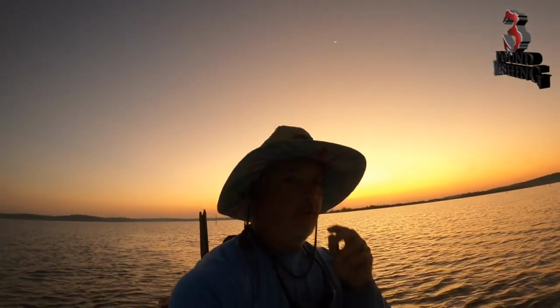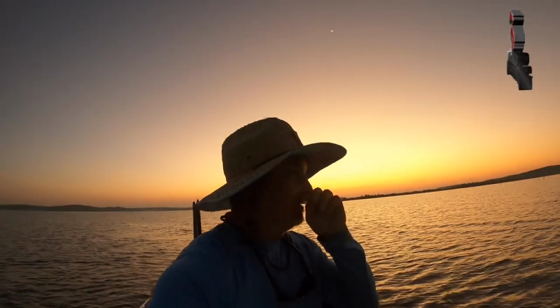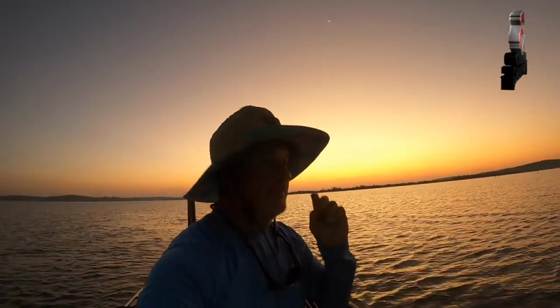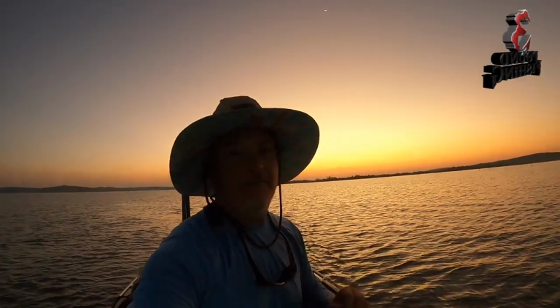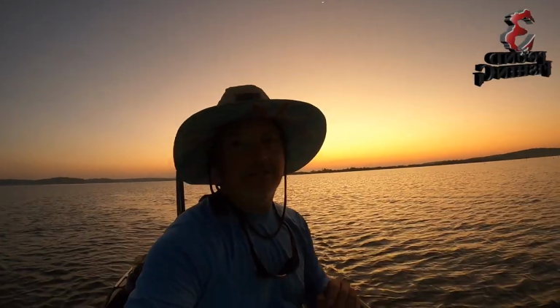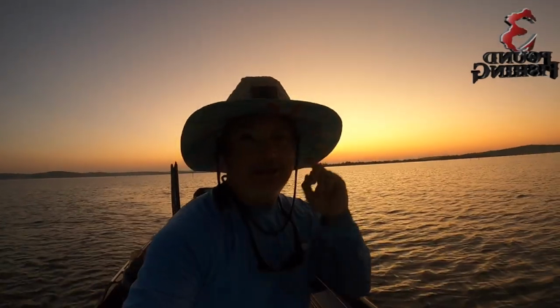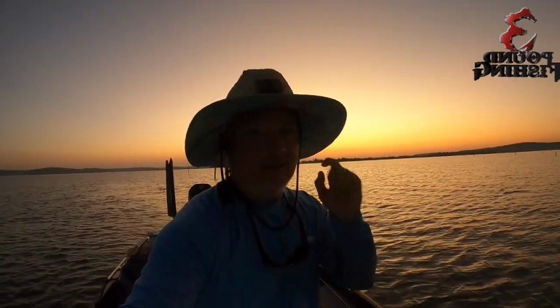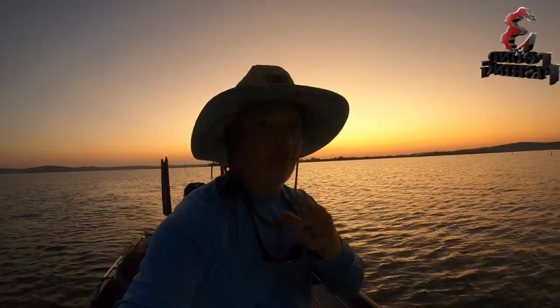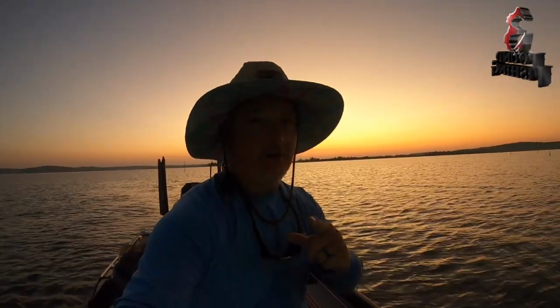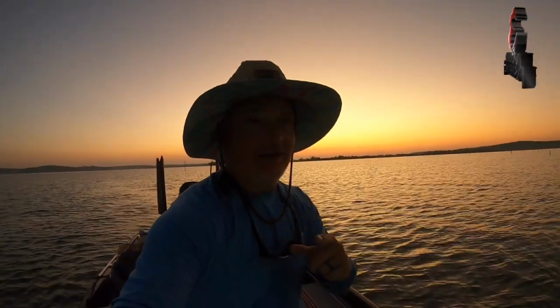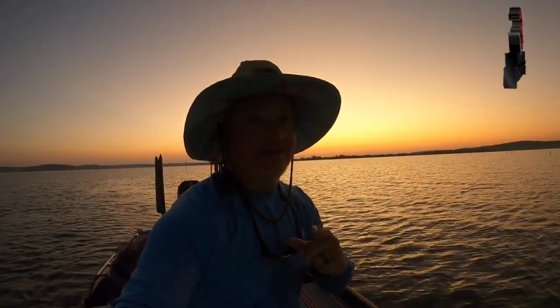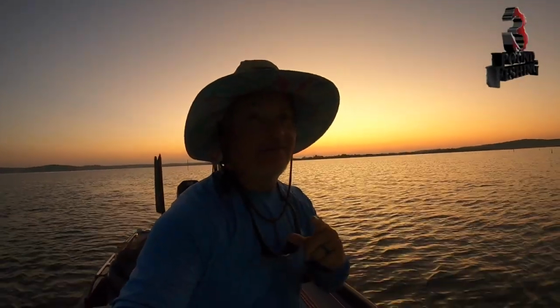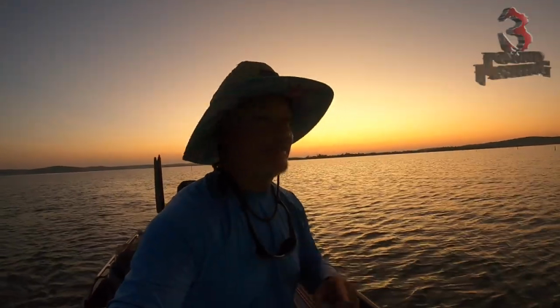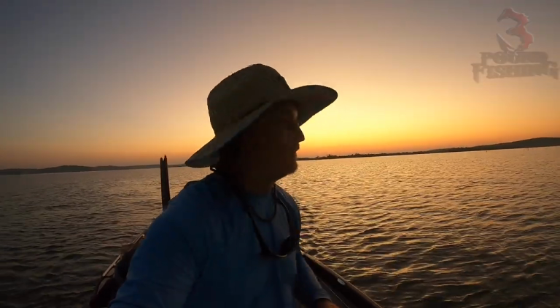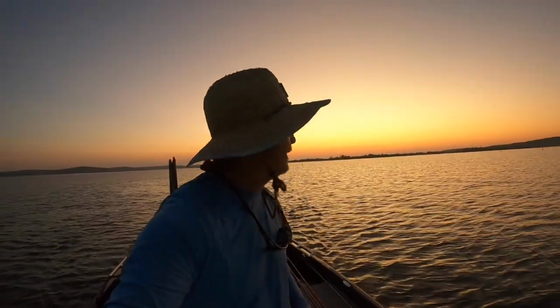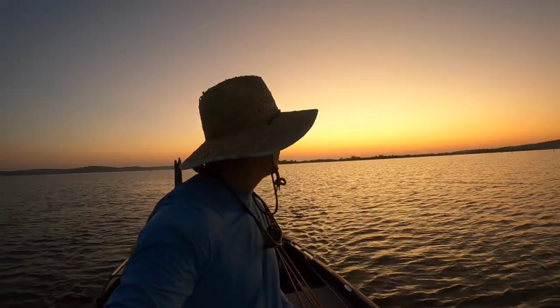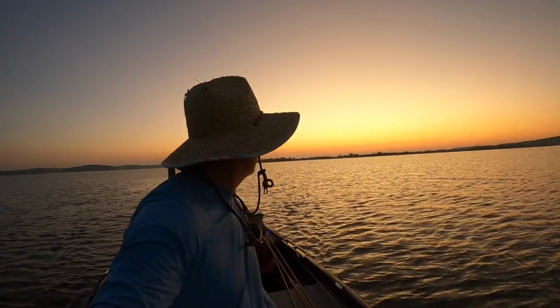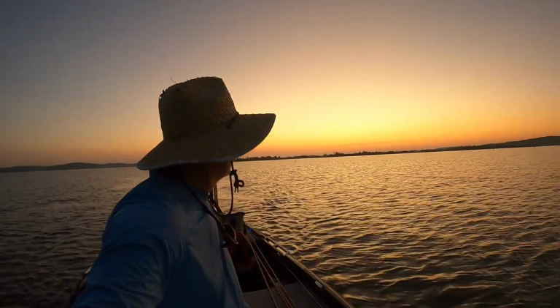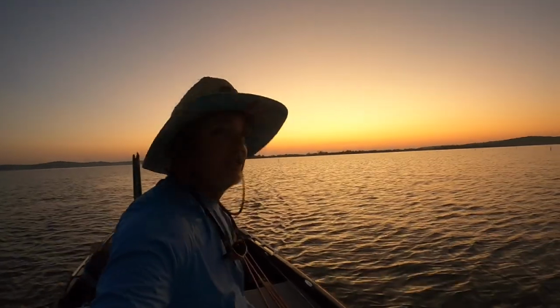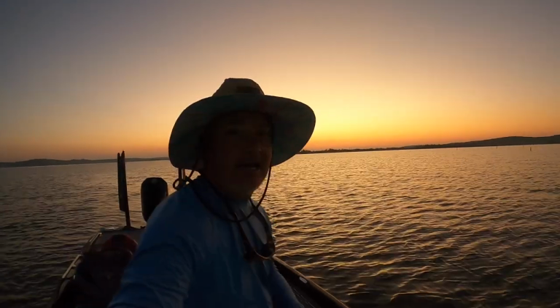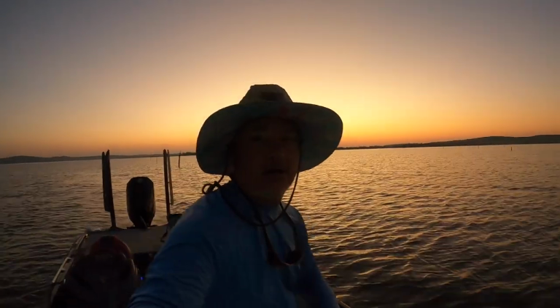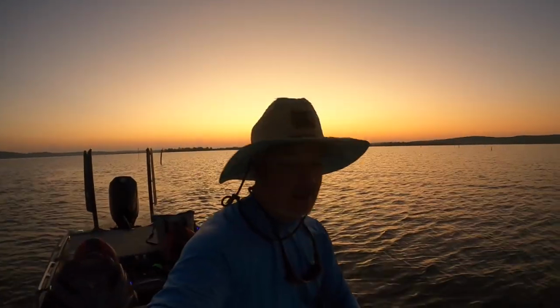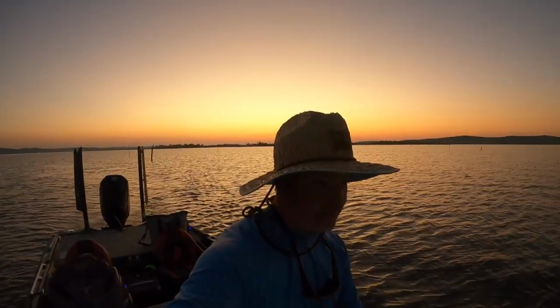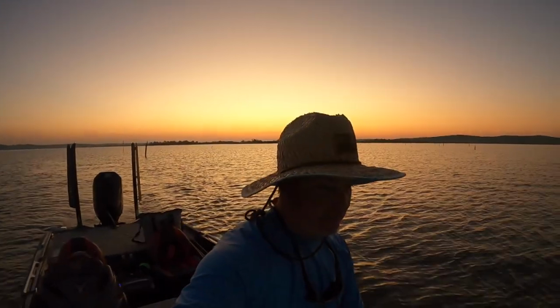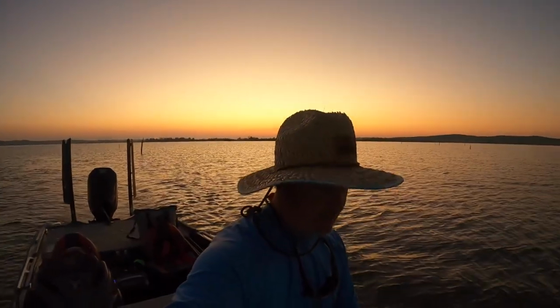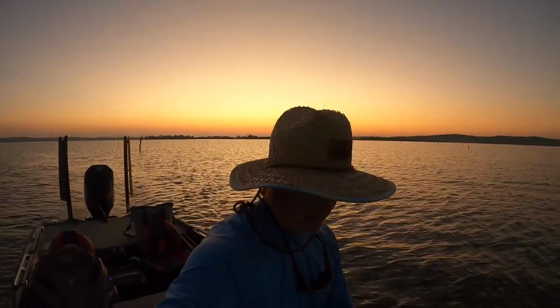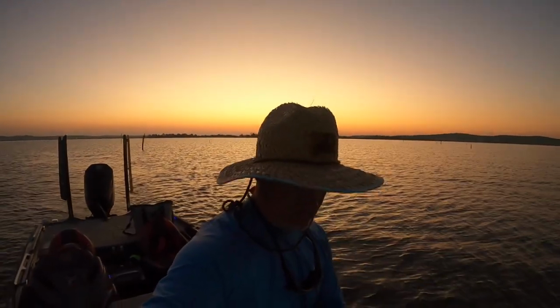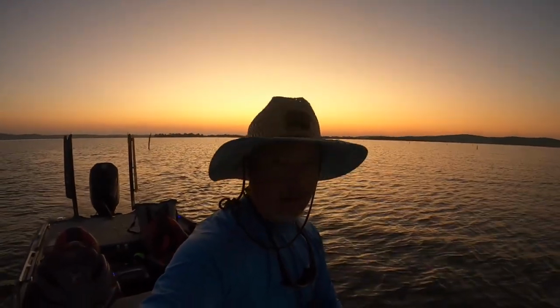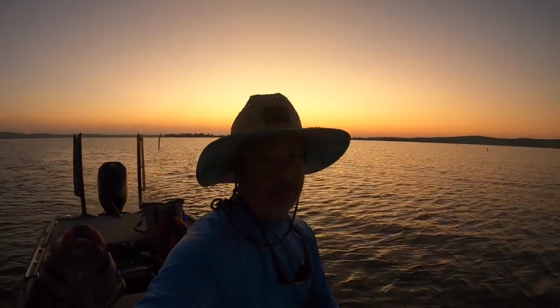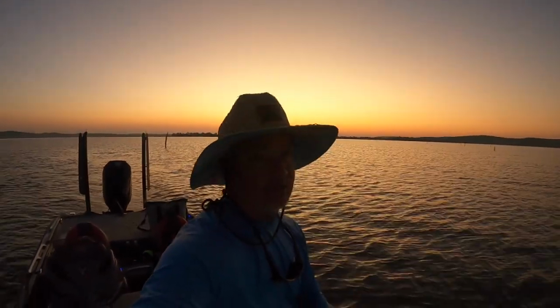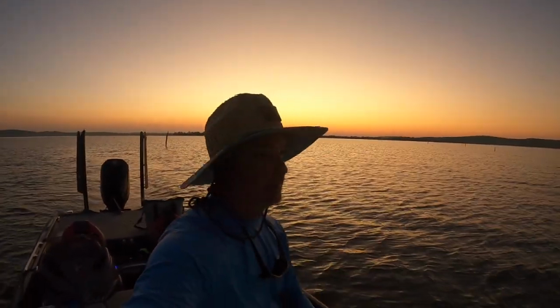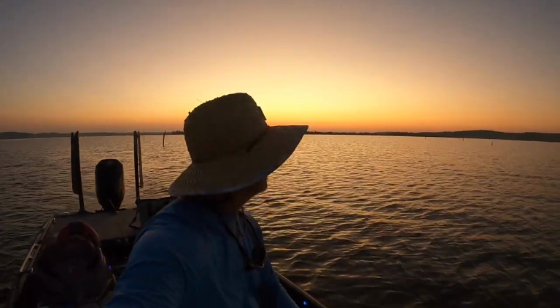What's up, Three Pound Fishing Nation! Welcome back to another episode of Three Pound Fishing. Check out that sunrise on Grenada, Mississippi right there.